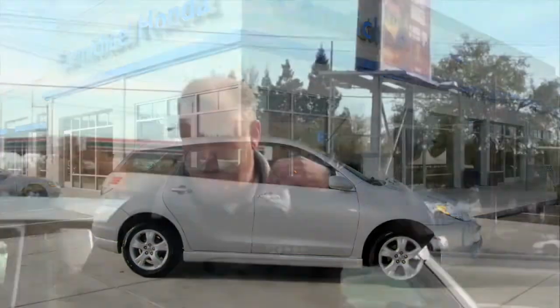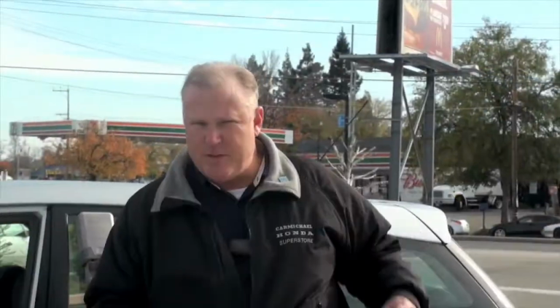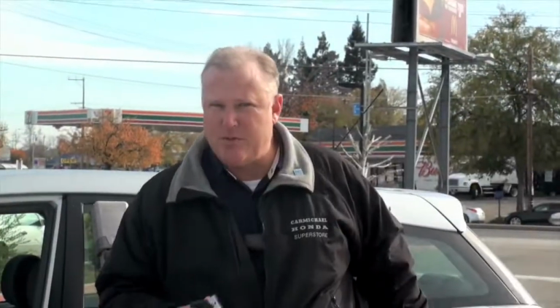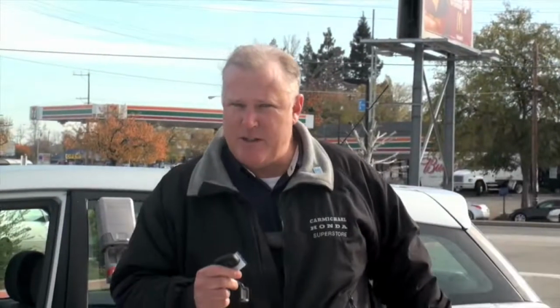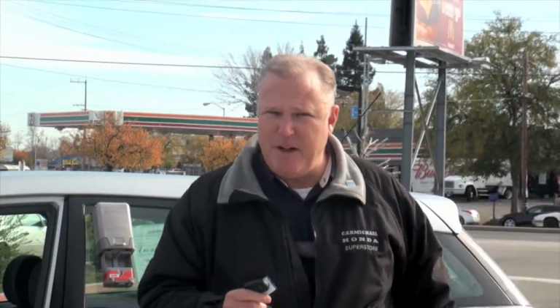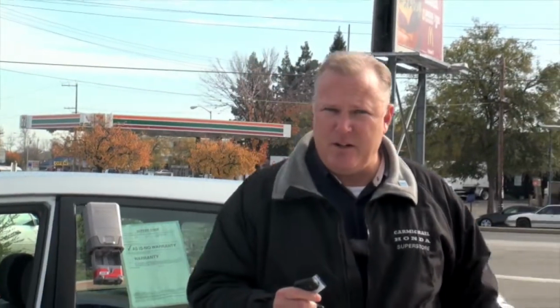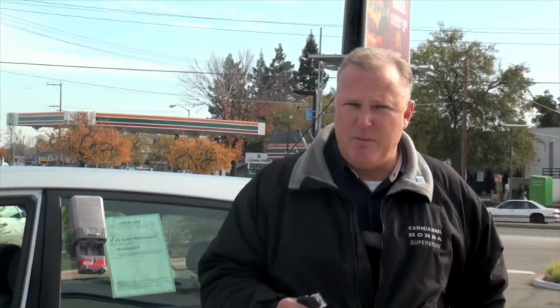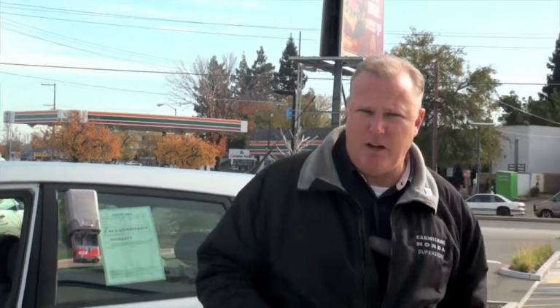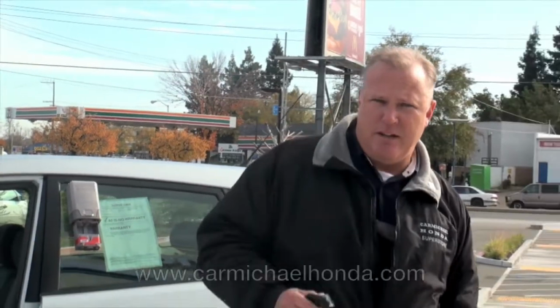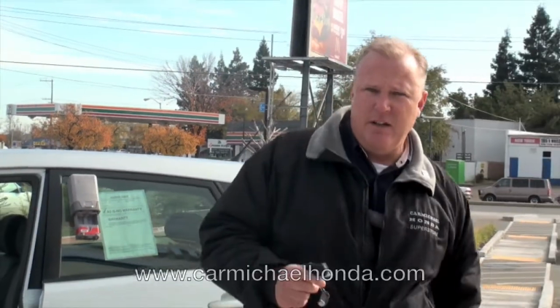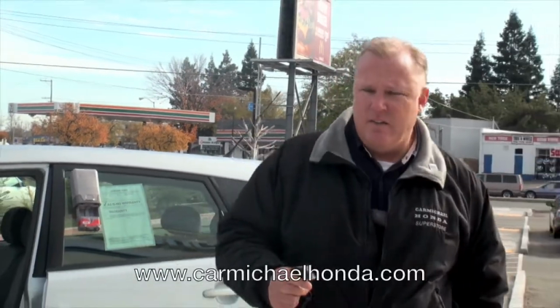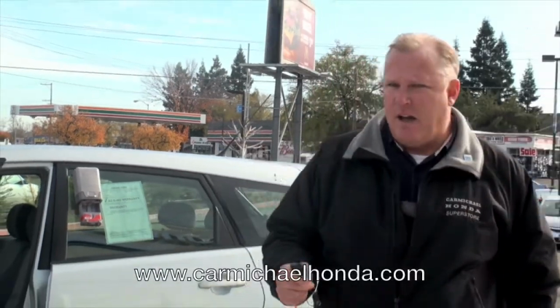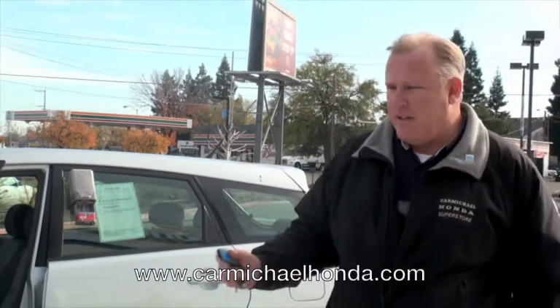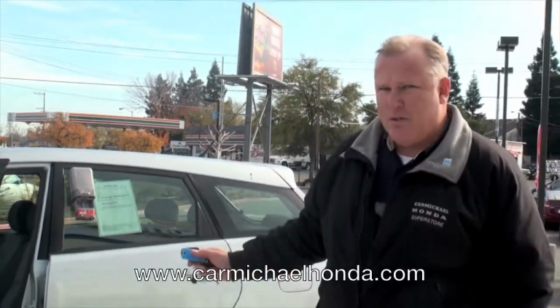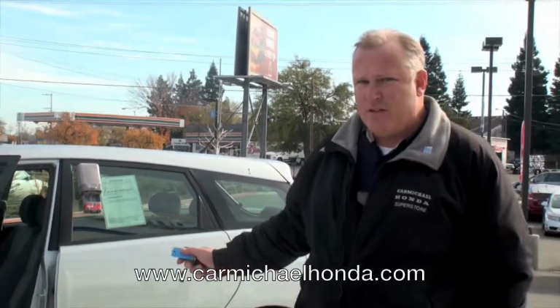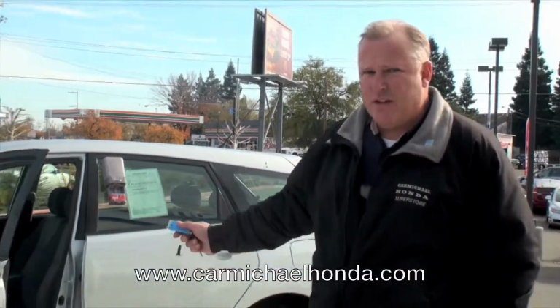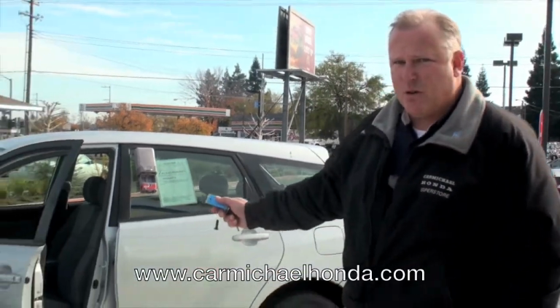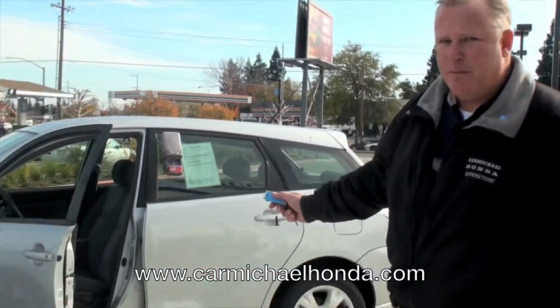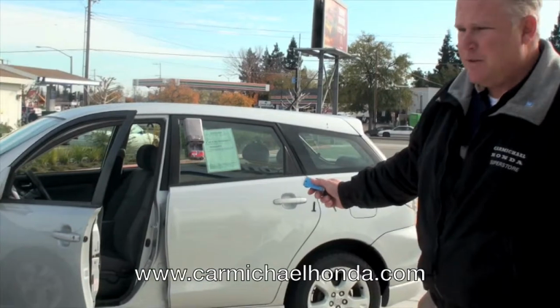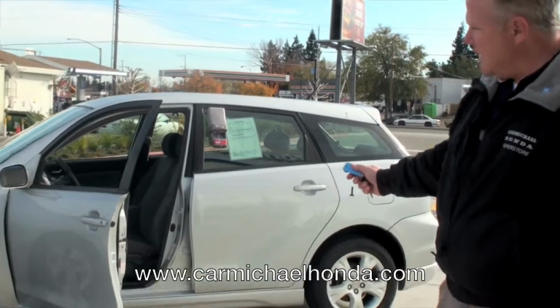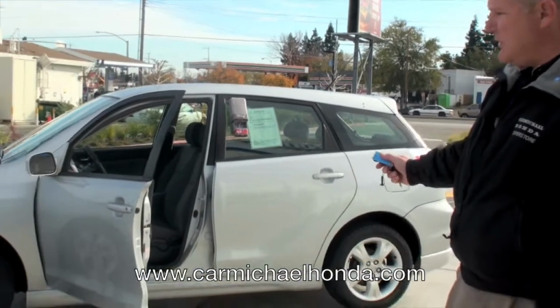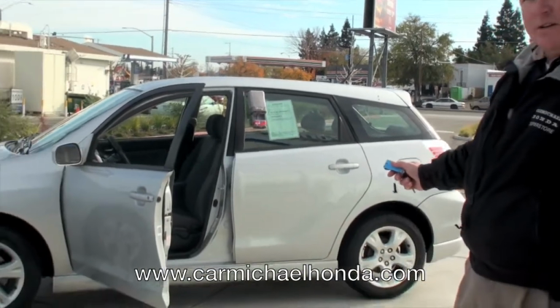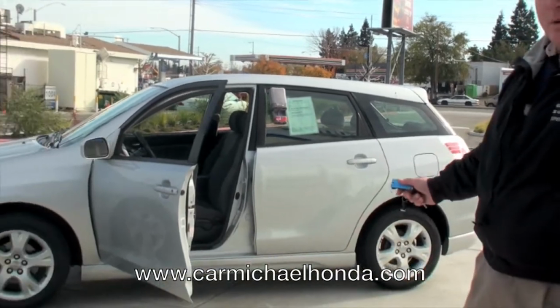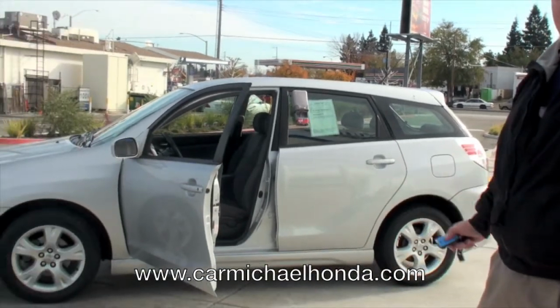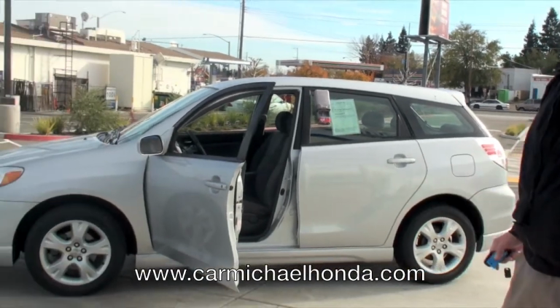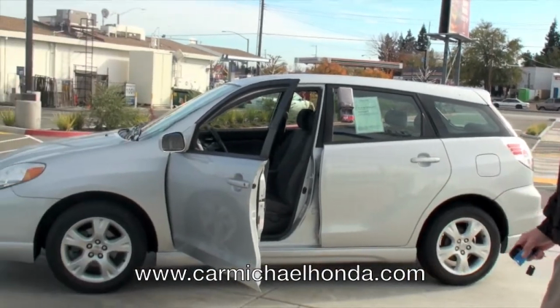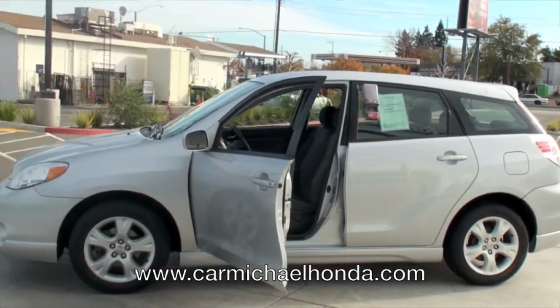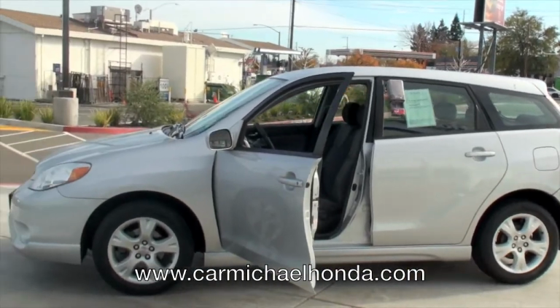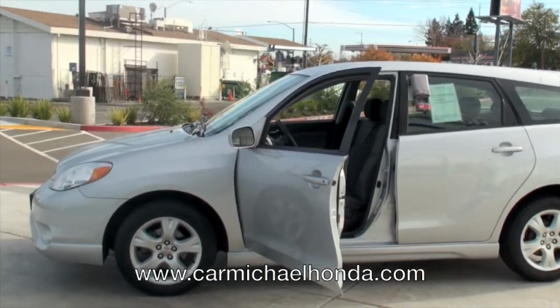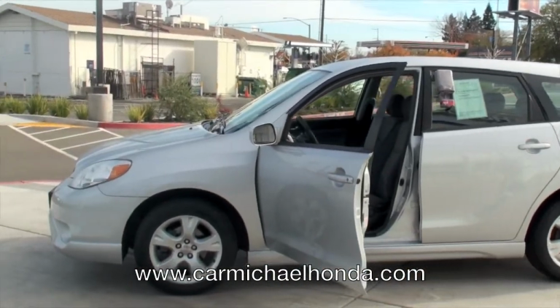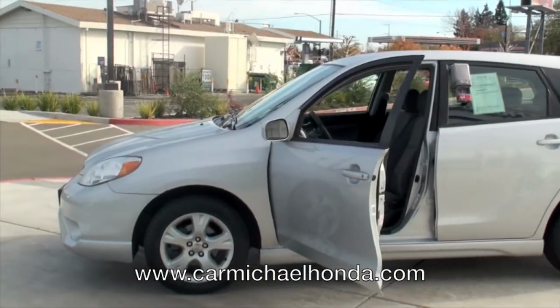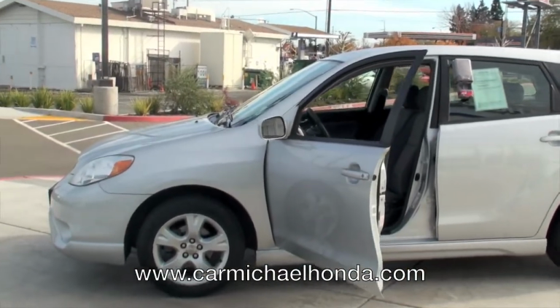Hi folks, this is Rex Schaefer down here at Carmichael Honda. I got this 2006 Toyota Matrix I want to show you this morning. Man, I tell you what, this is a good one here.